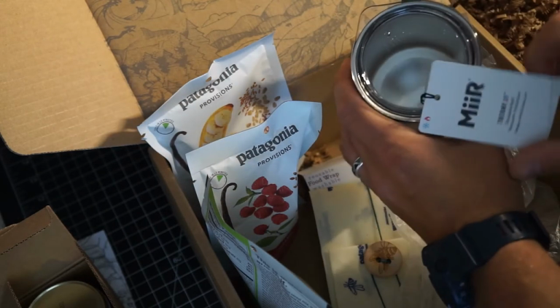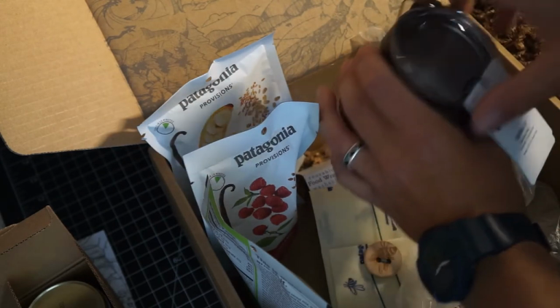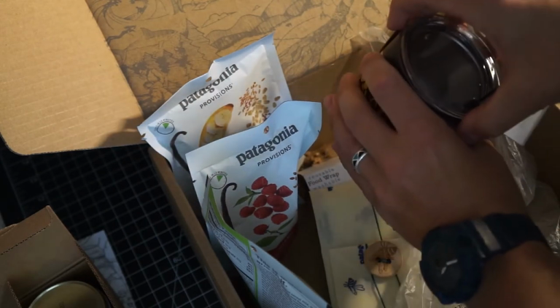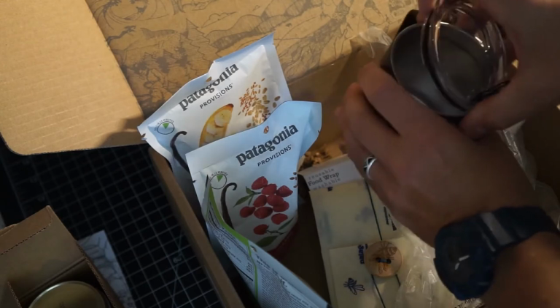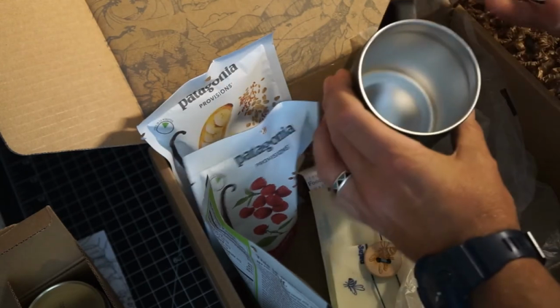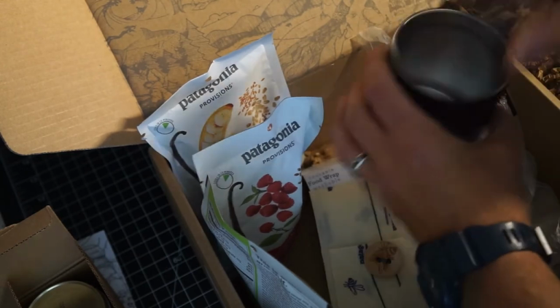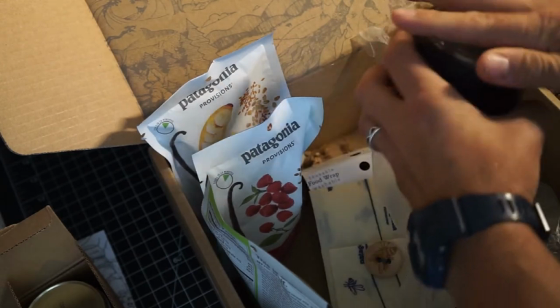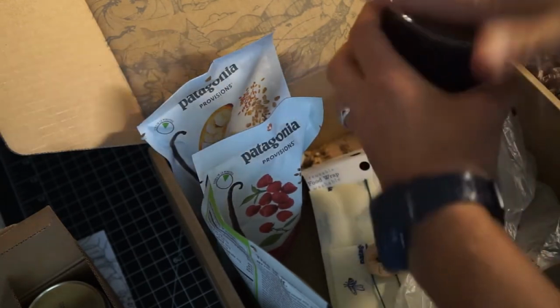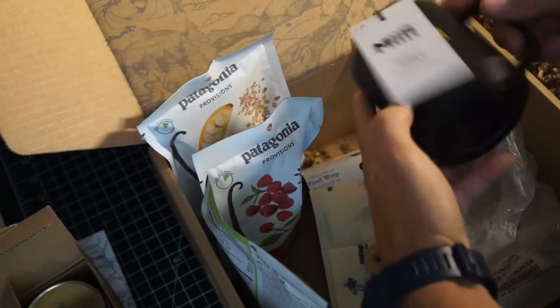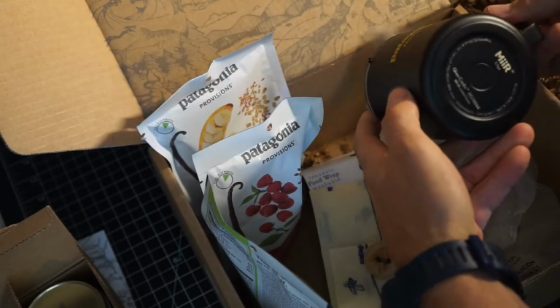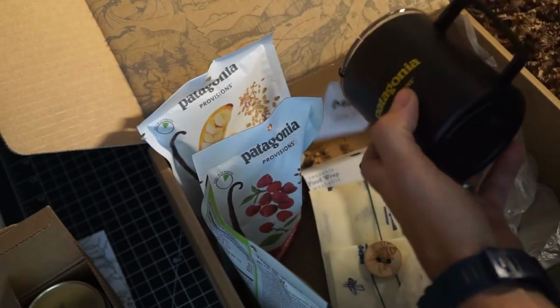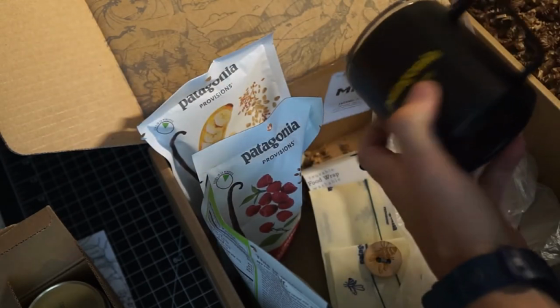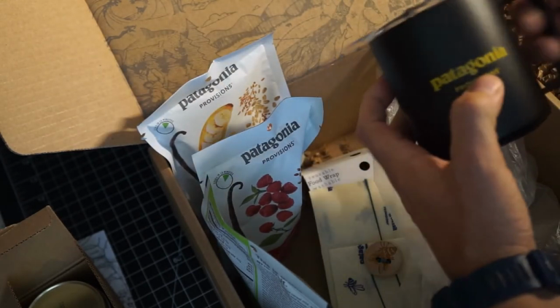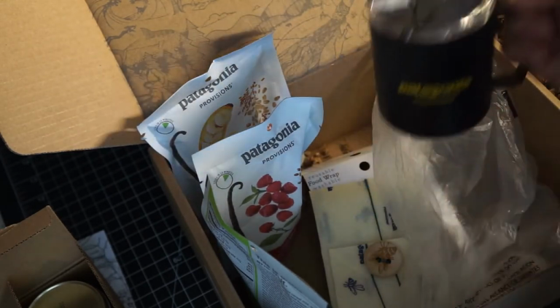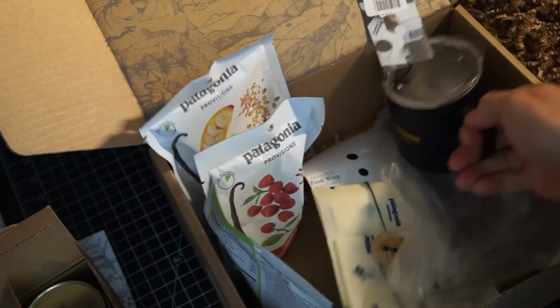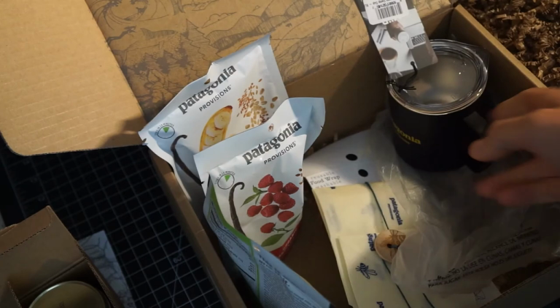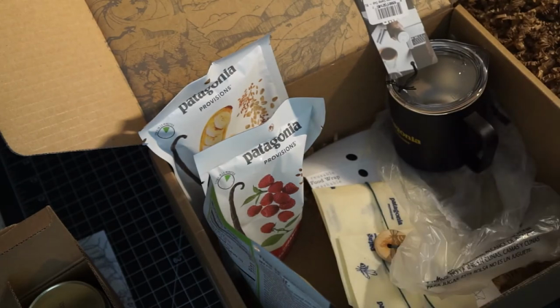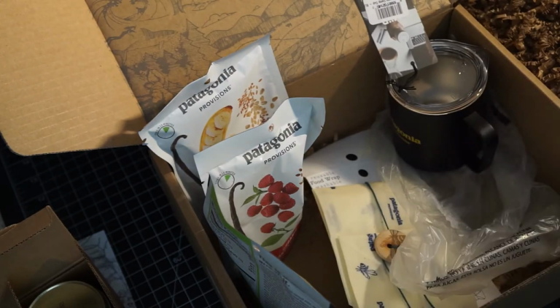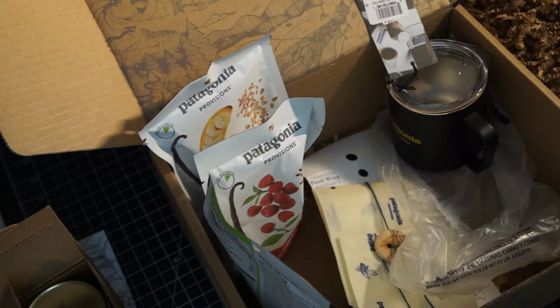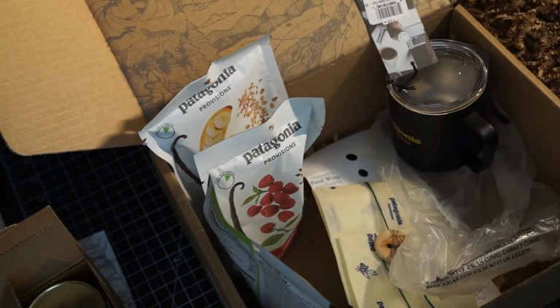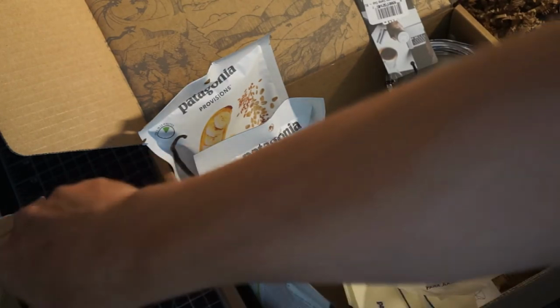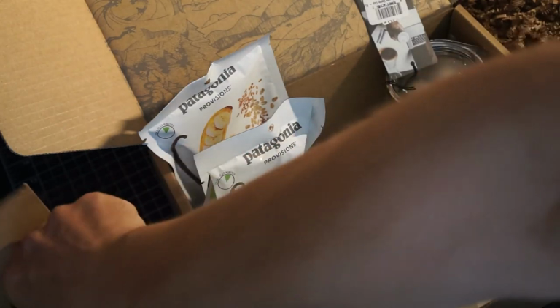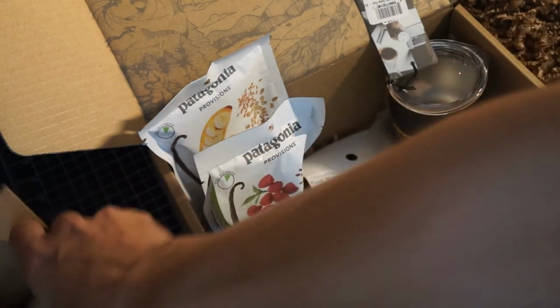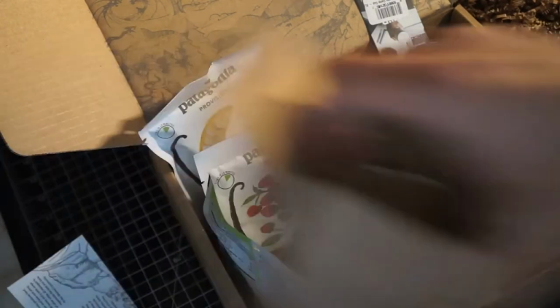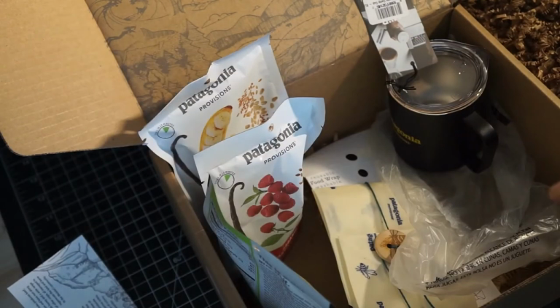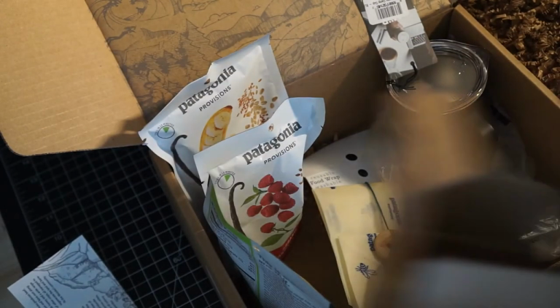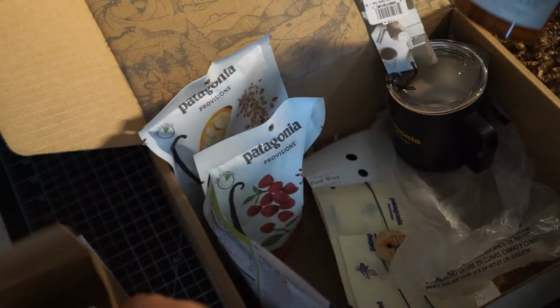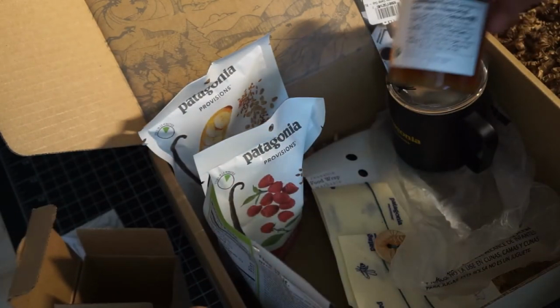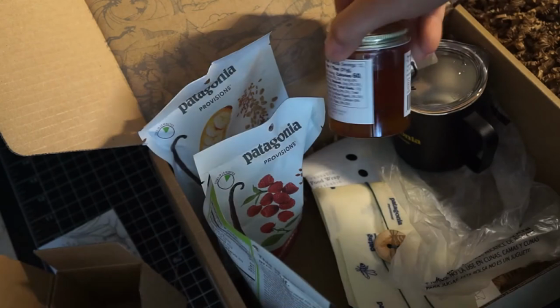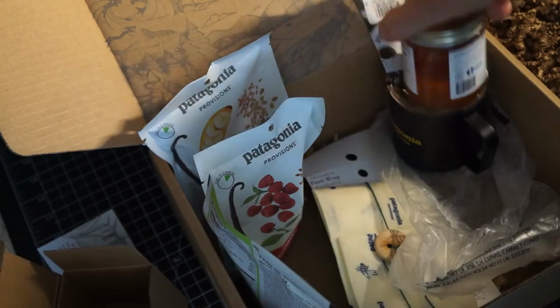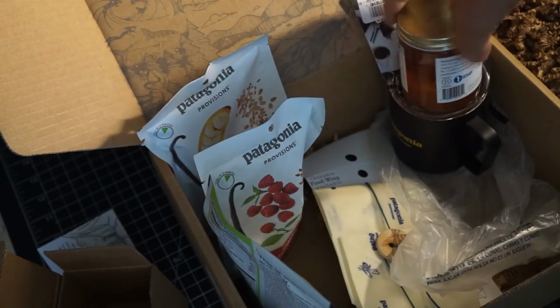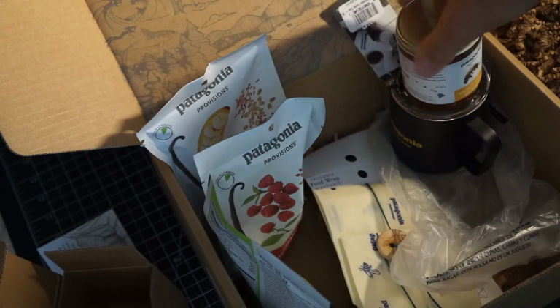A nice coffee mug, stainless steel with a handle. So that's the box — Power to the Pollinators, the bee box from Patagonia Provisions.